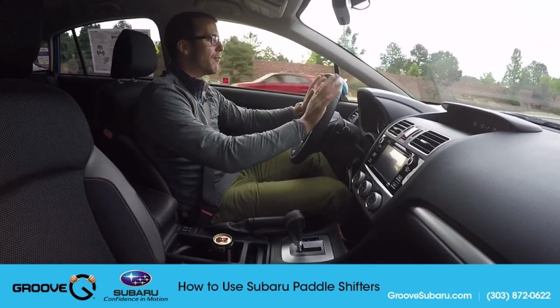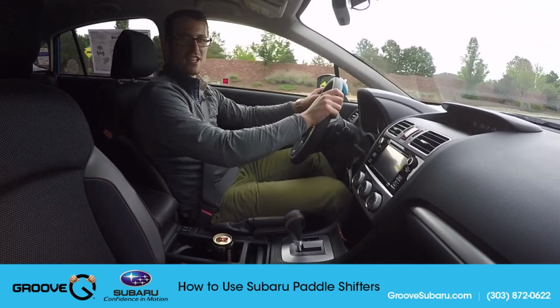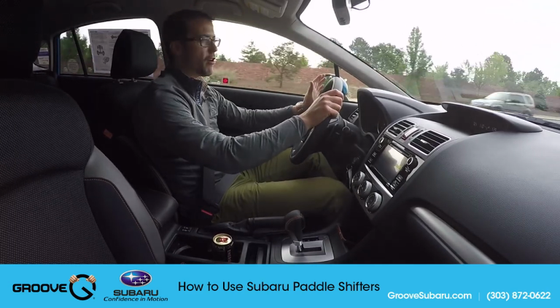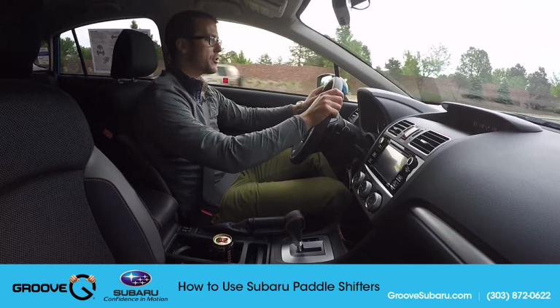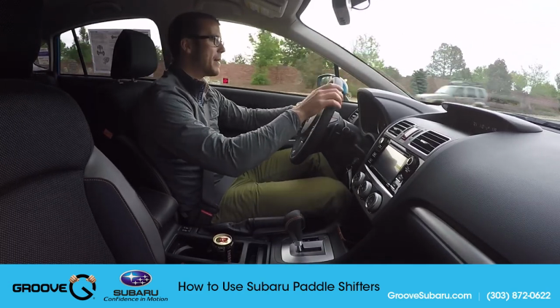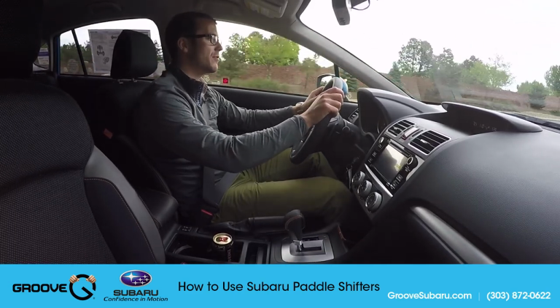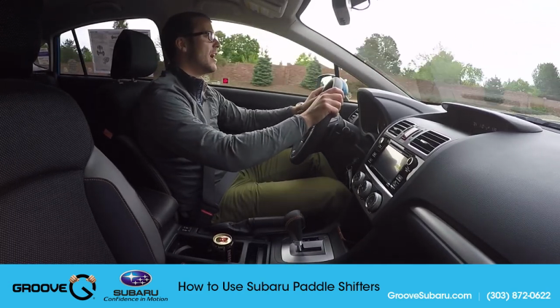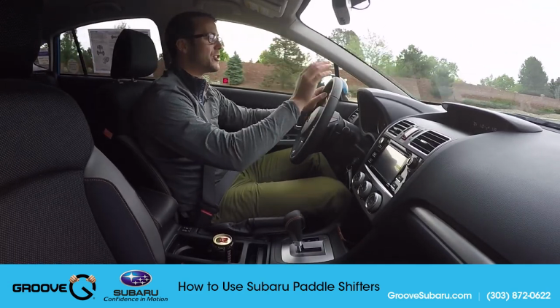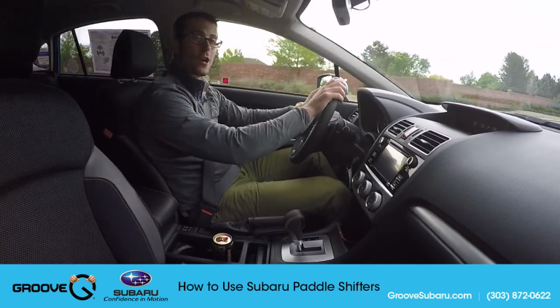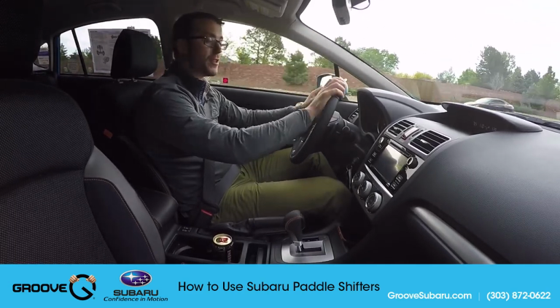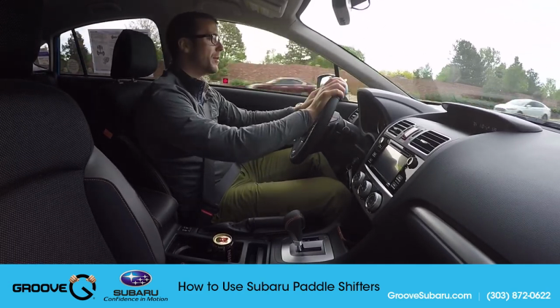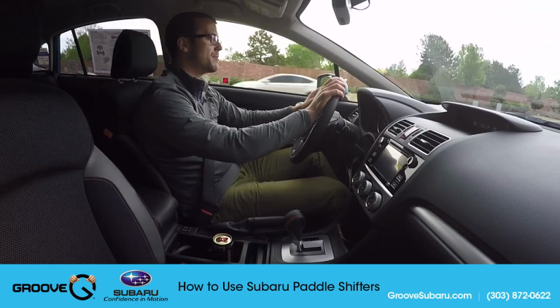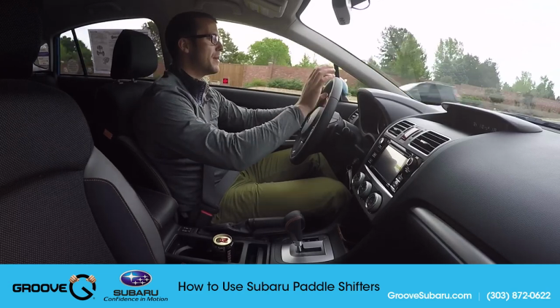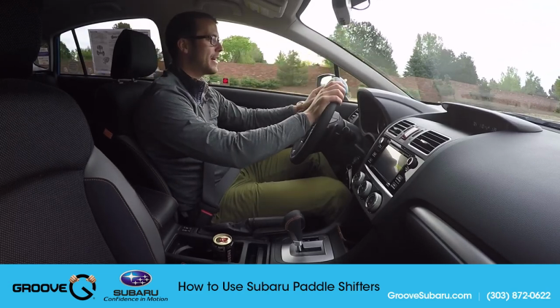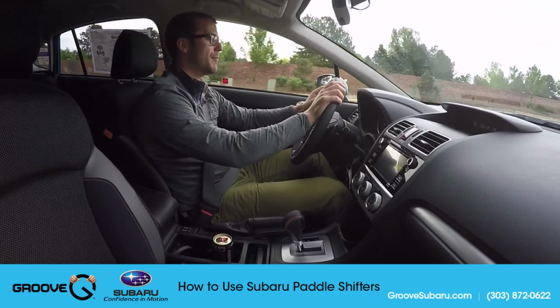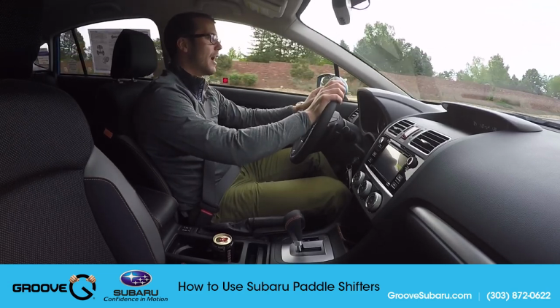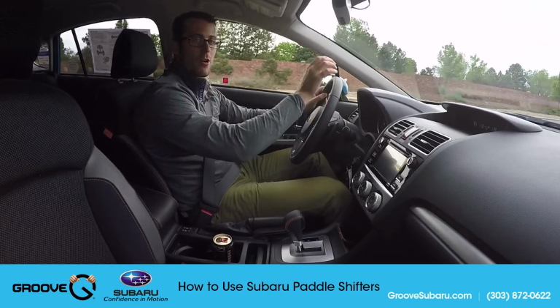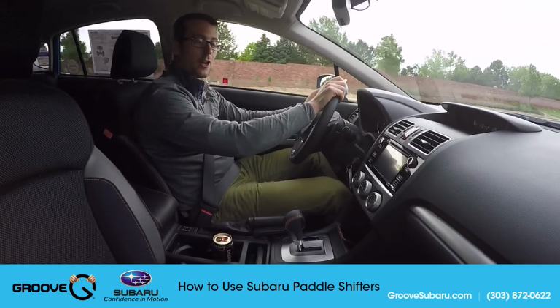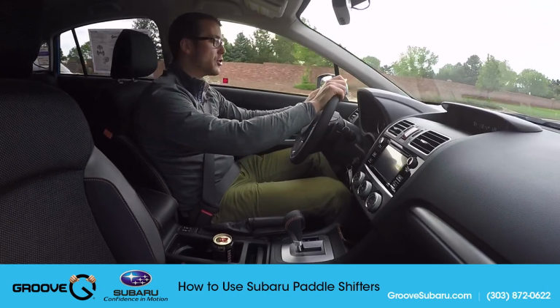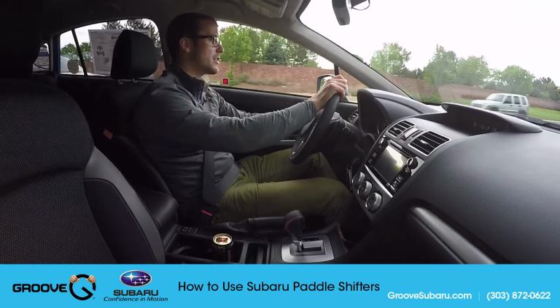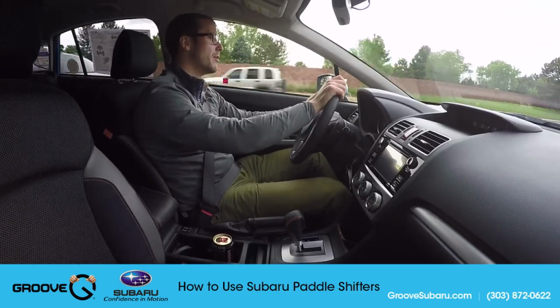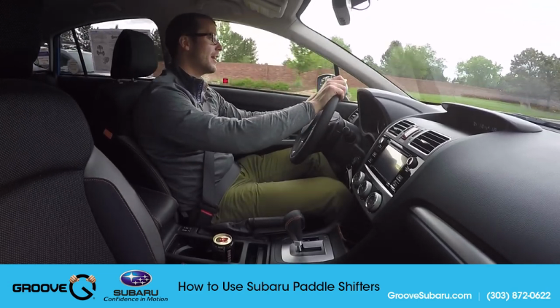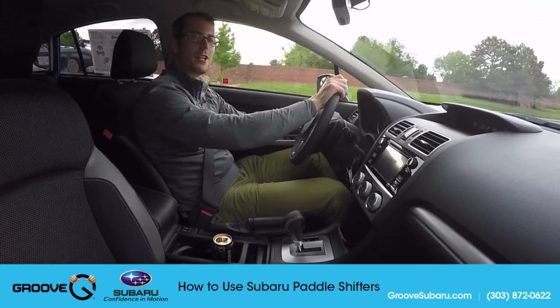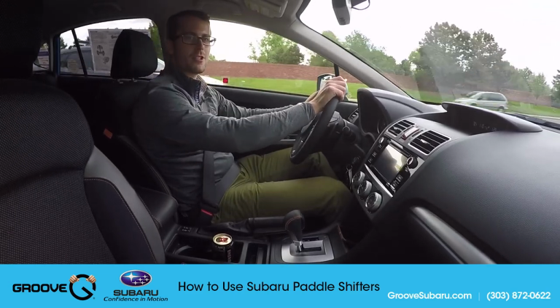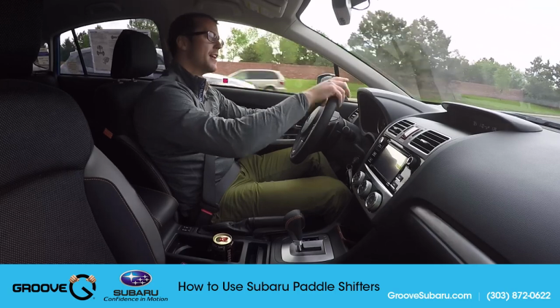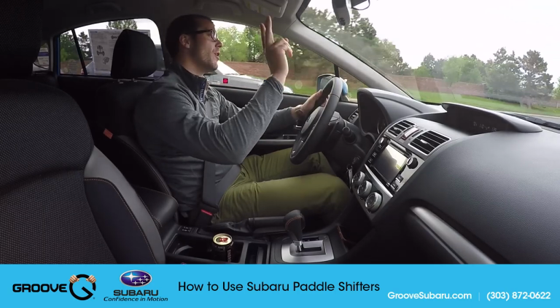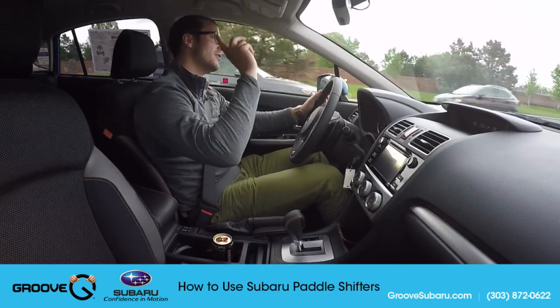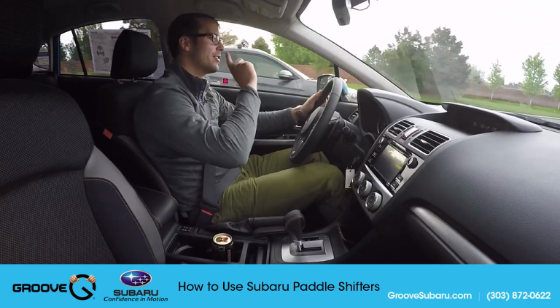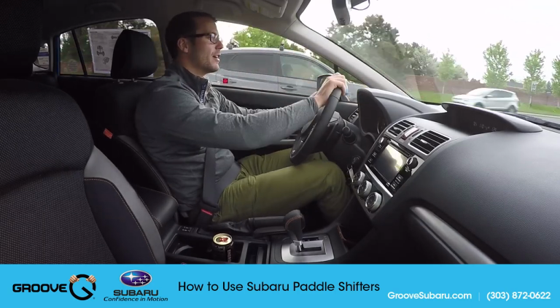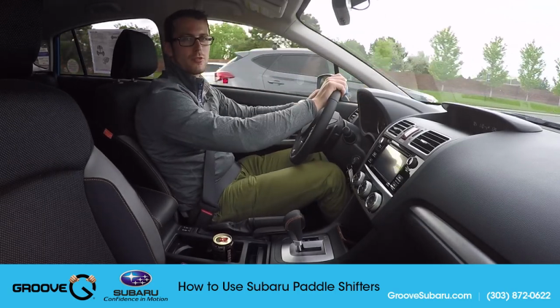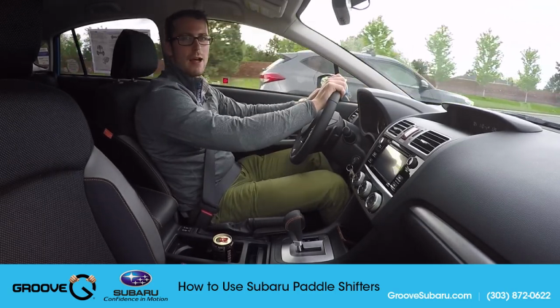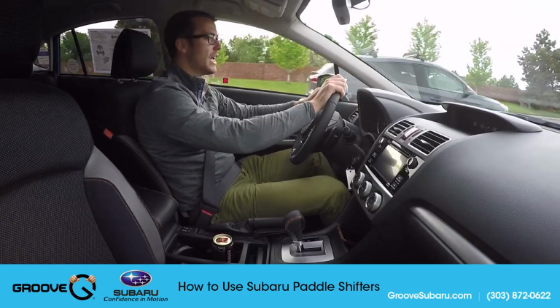Hopefully you've found this video helpful and it answers all your questions about paddle shifters. If you do have questions, please put them in the comments below — we'd be happy to answer them. You can always call Groove Subaru and ask for me, Brendan Hancock. Thanks for watching, and if you haven't already, subscribe today!